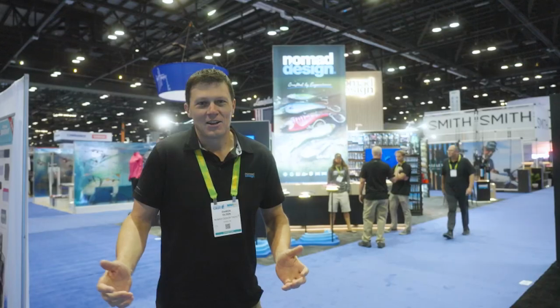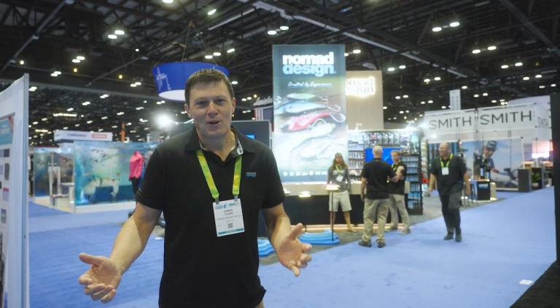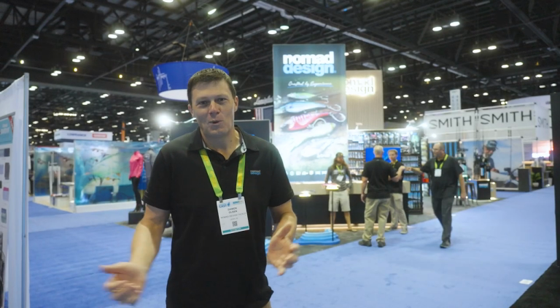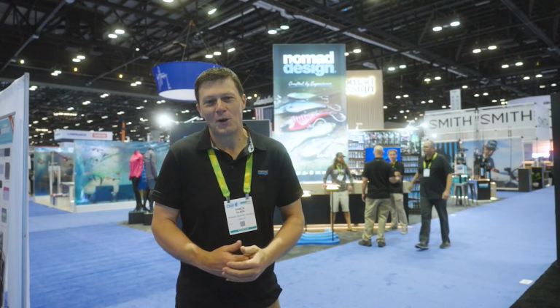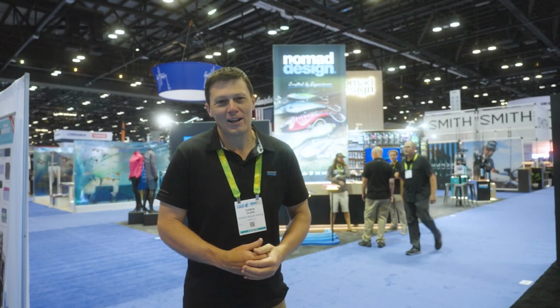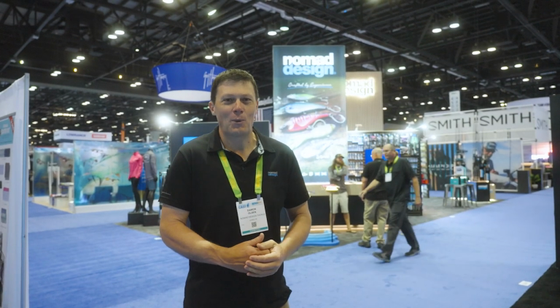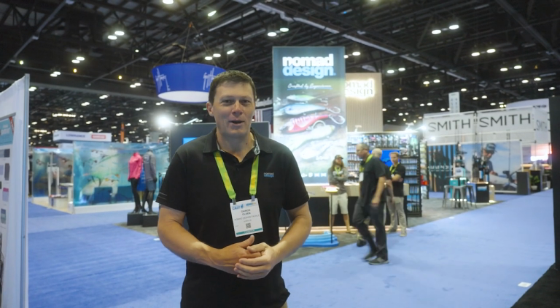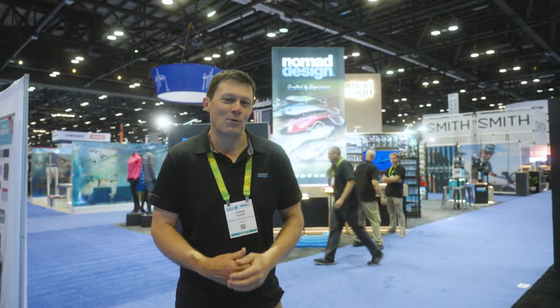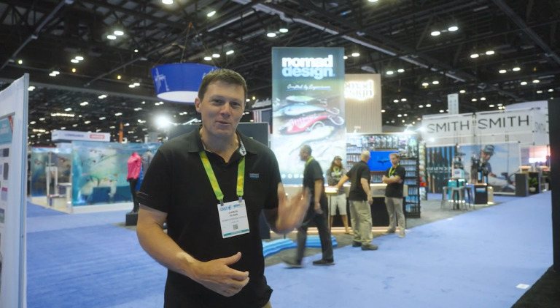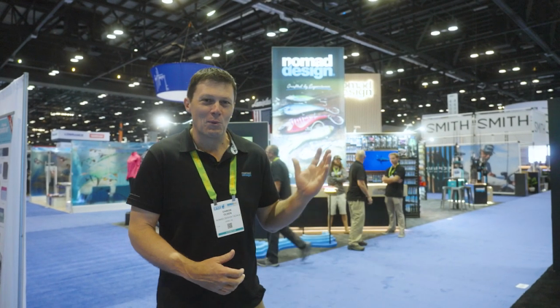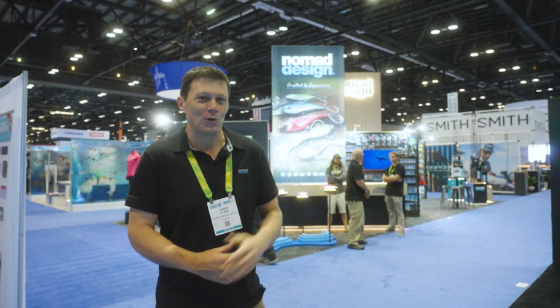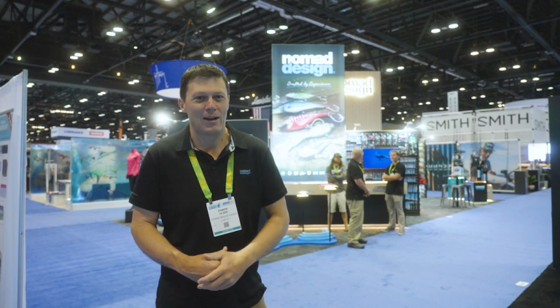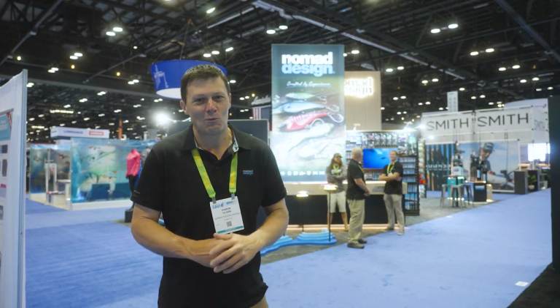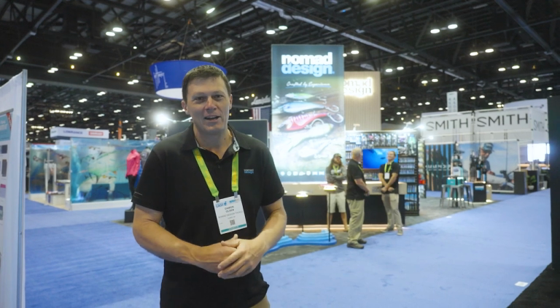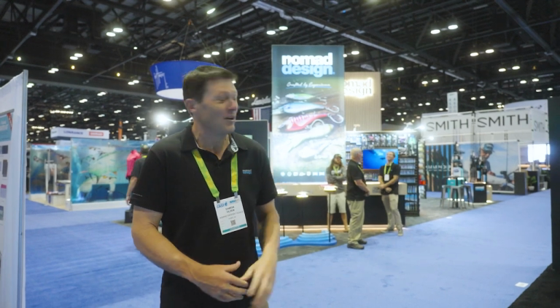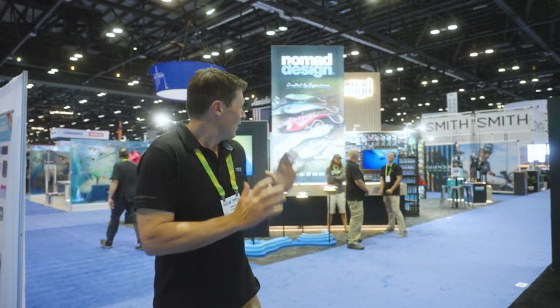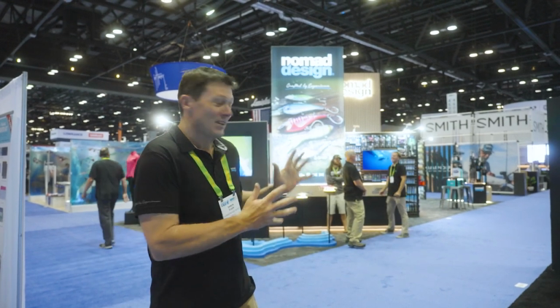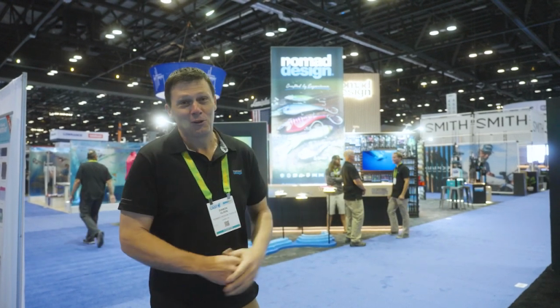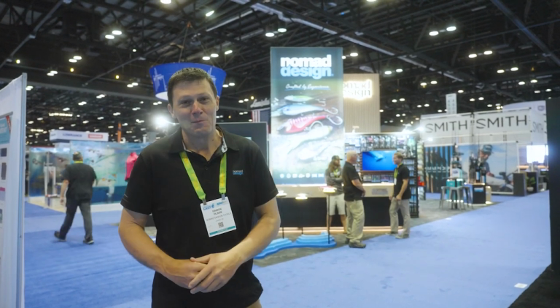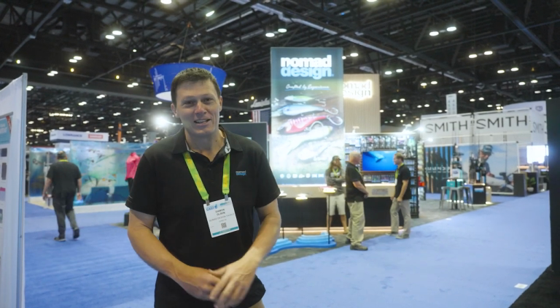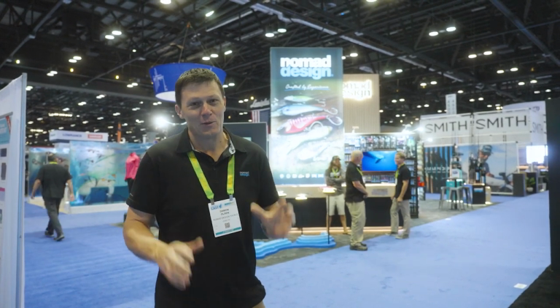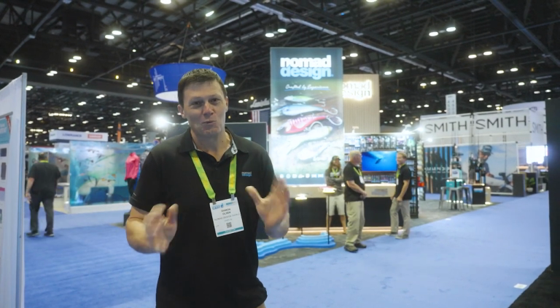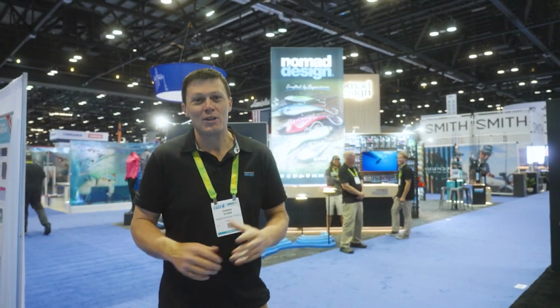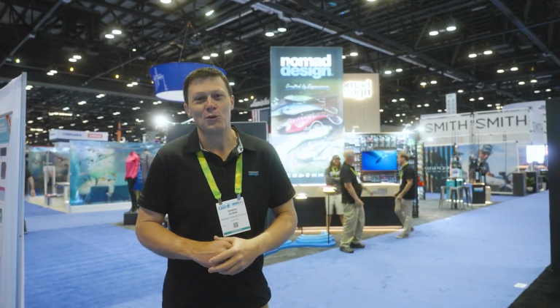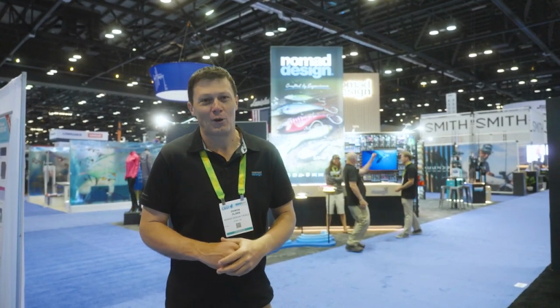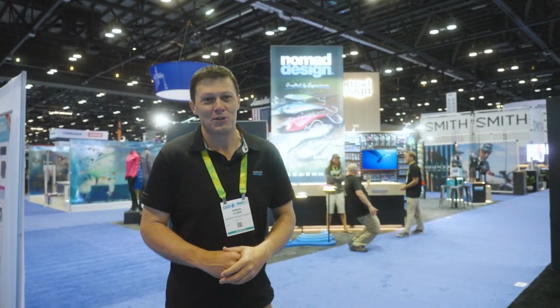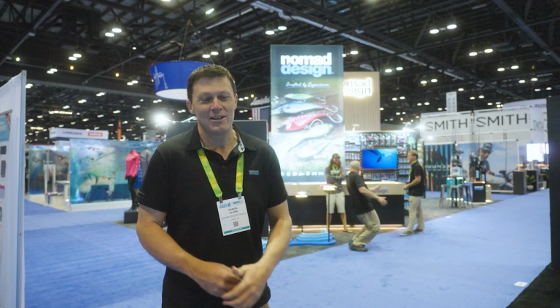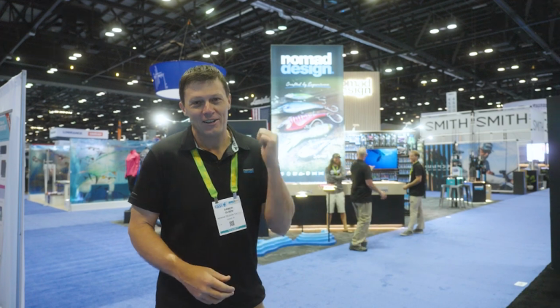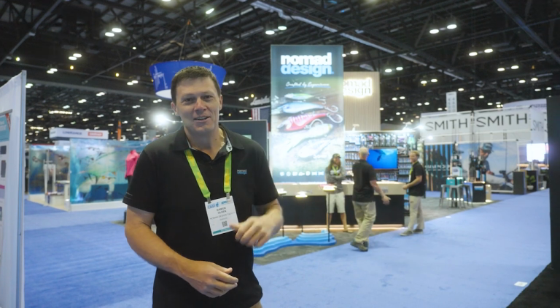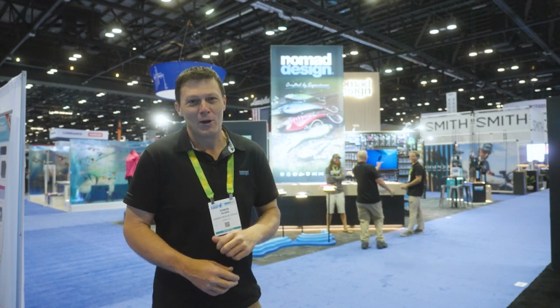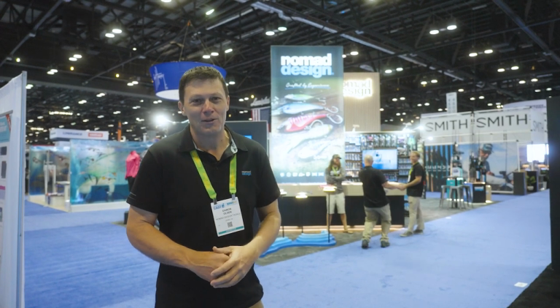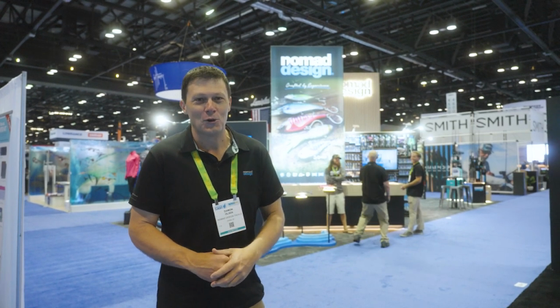G'day folks, welcome to iCast 2023. We've got the booth all set up and ready to go. Looks absolutely amazing in there. We've got some really cool new products to show you, so come on in and we'll give you a tour.